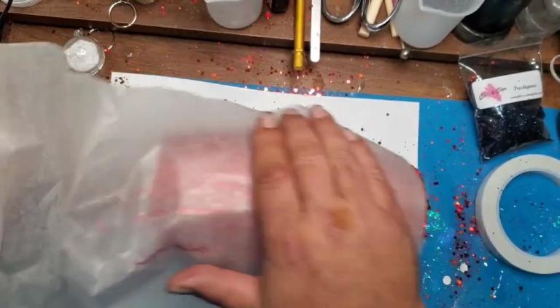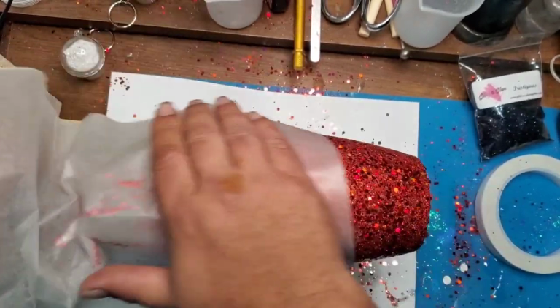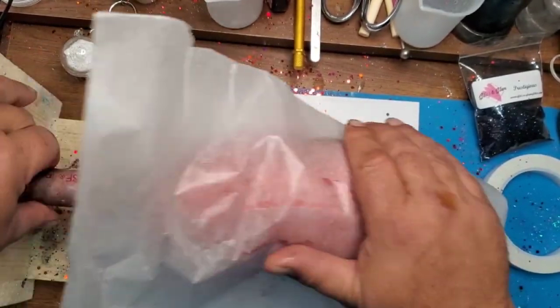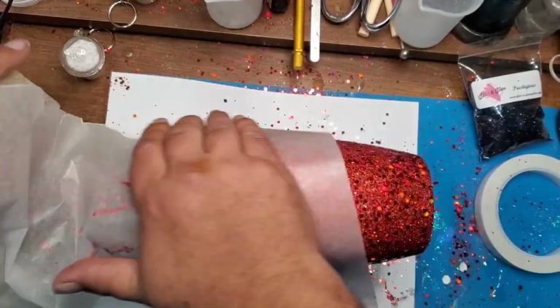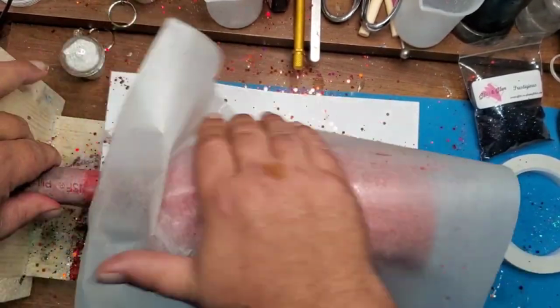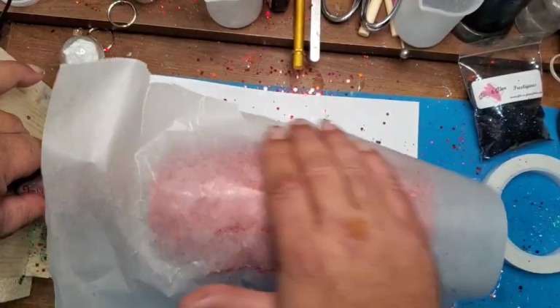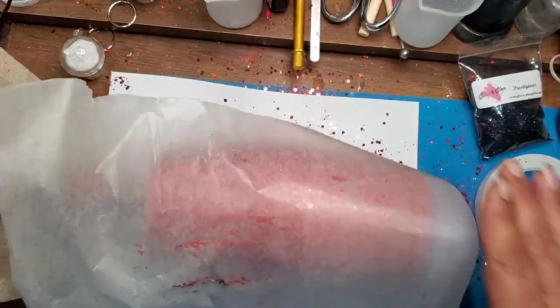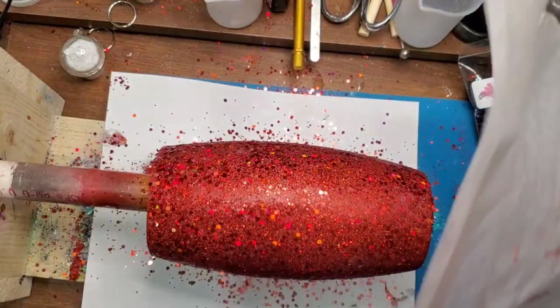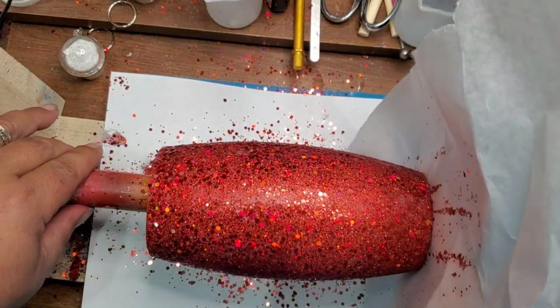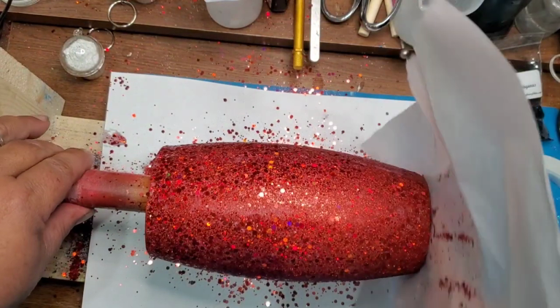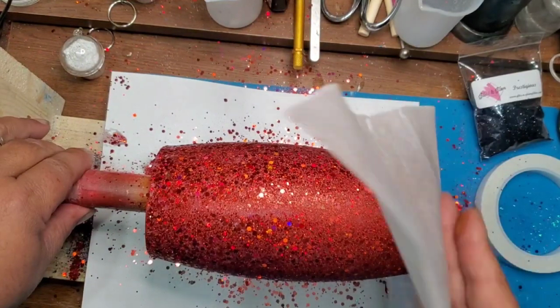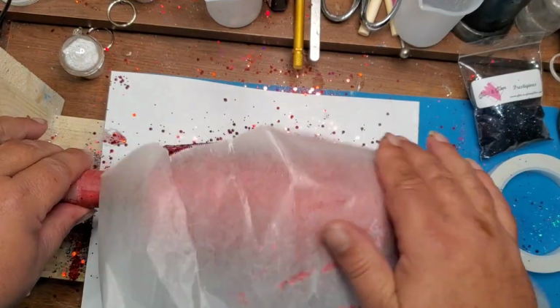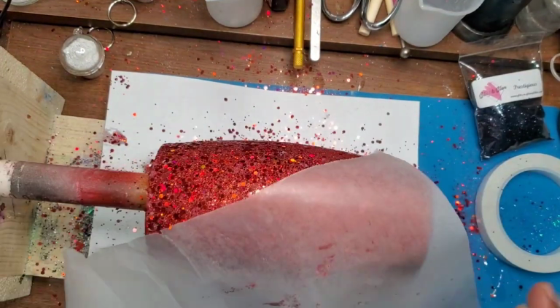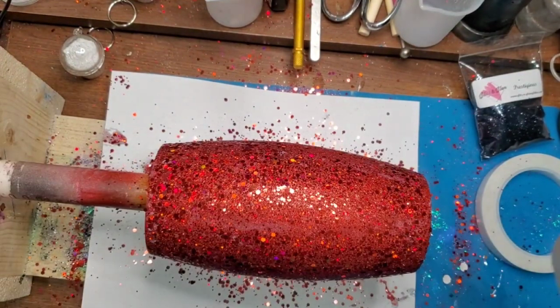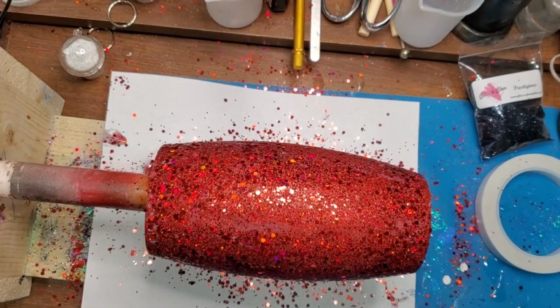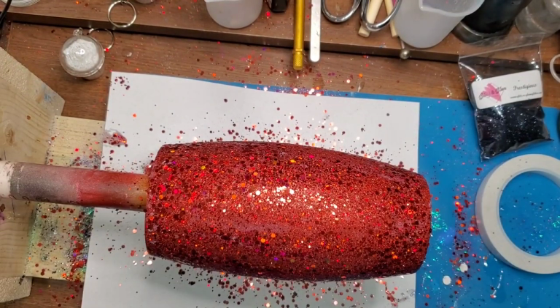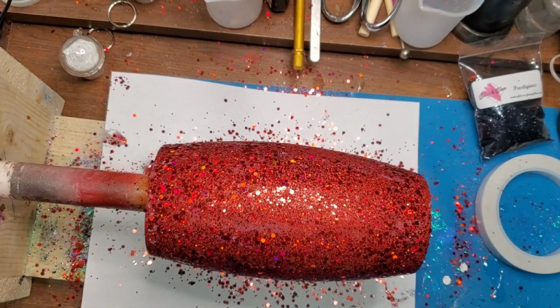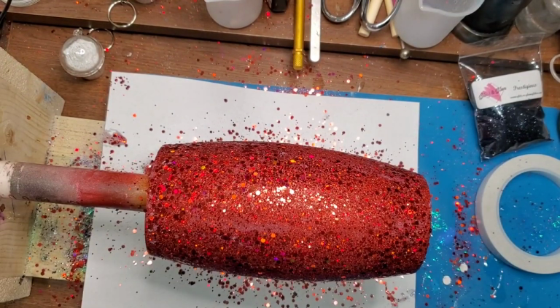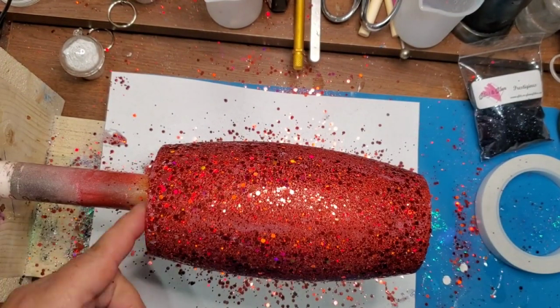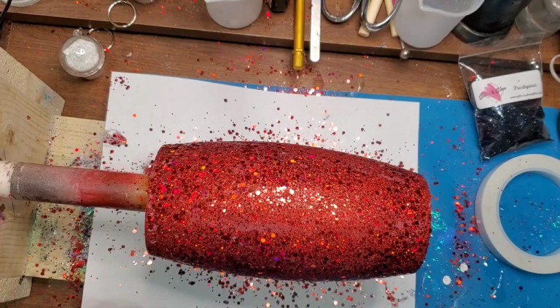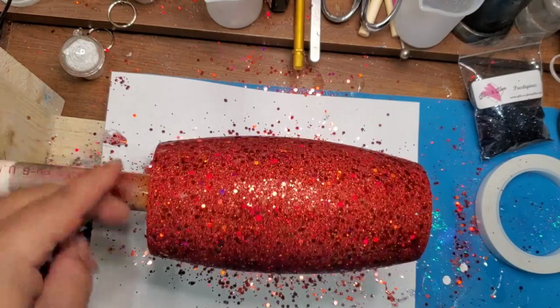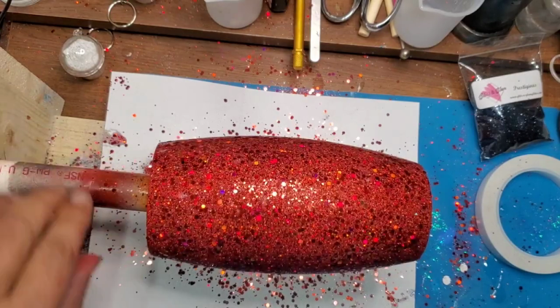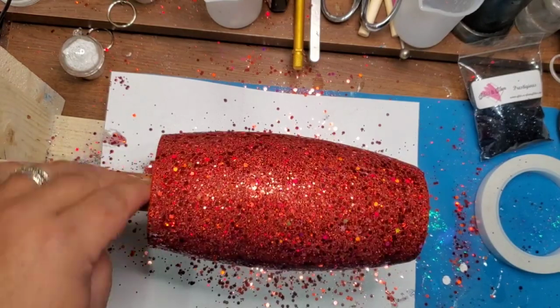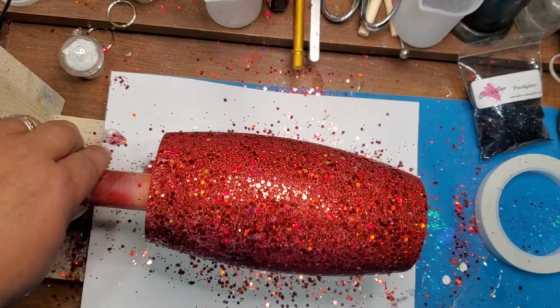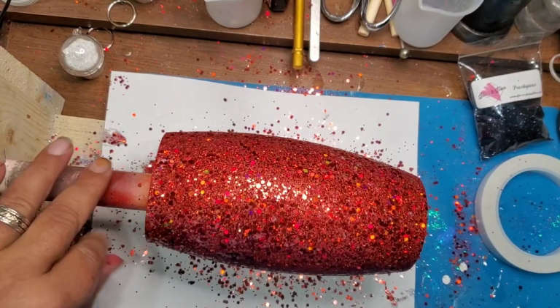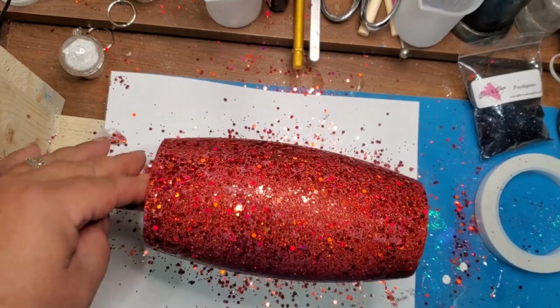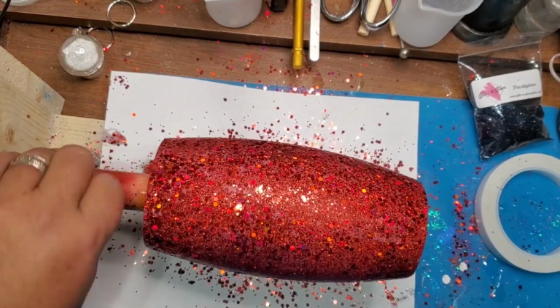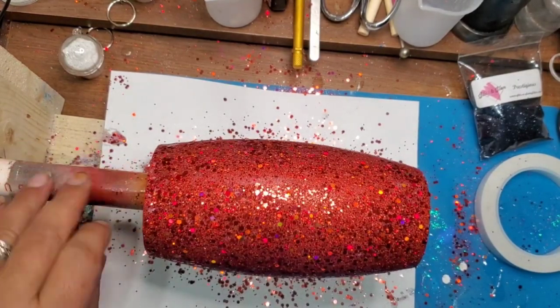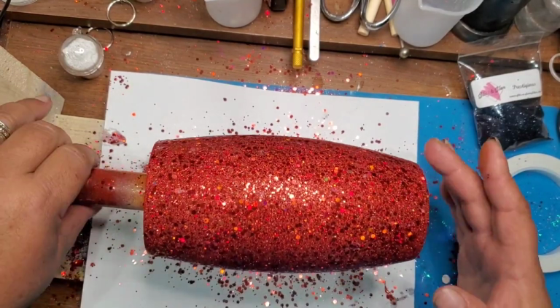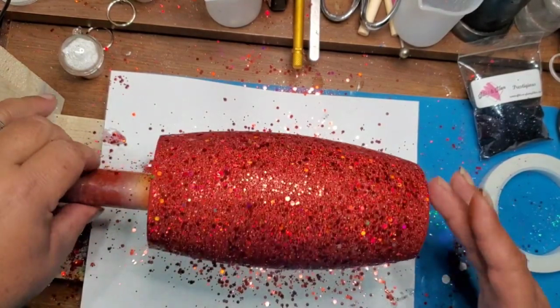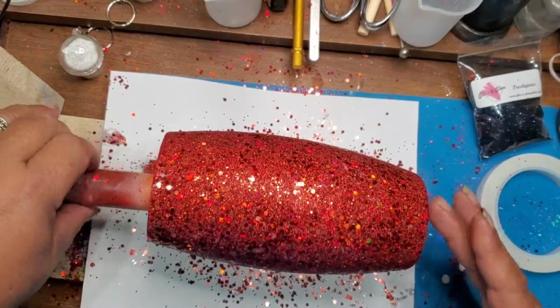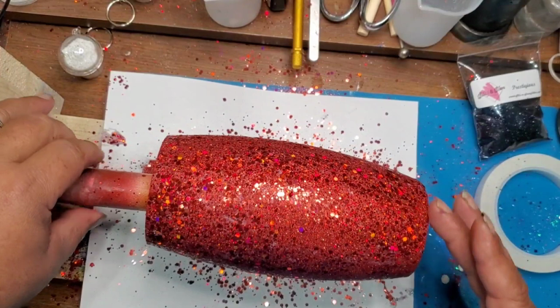The parchment paper is good for doing this because the glitter doesn't really stick to it like it does with other materials. If you use plastic wrap, the glitter tends to stick to it.